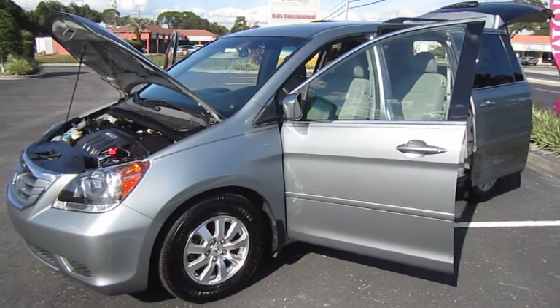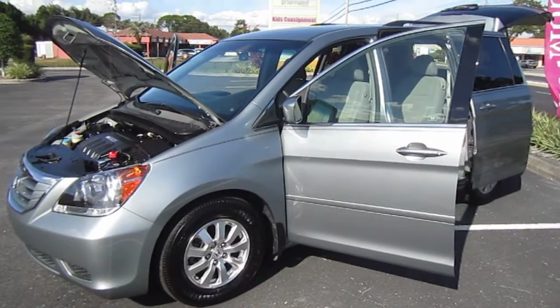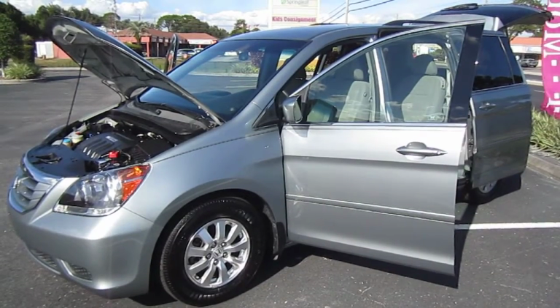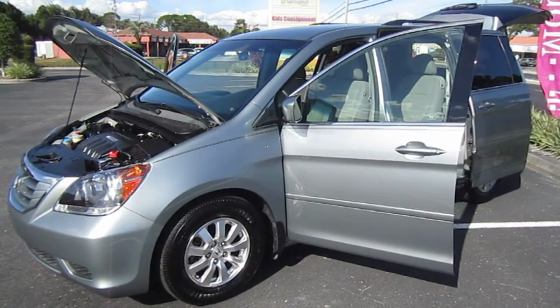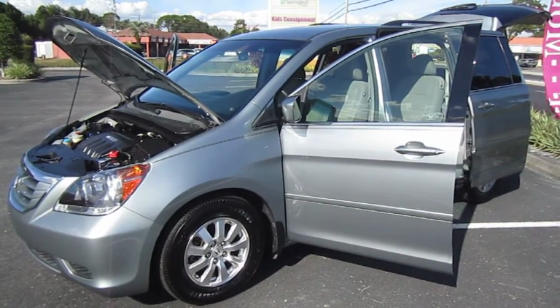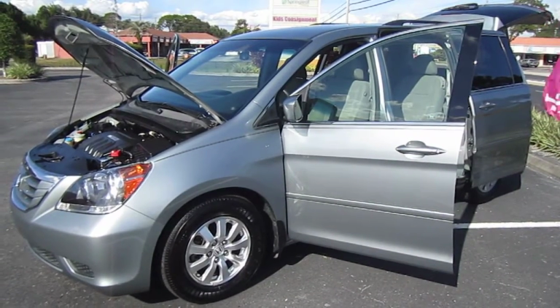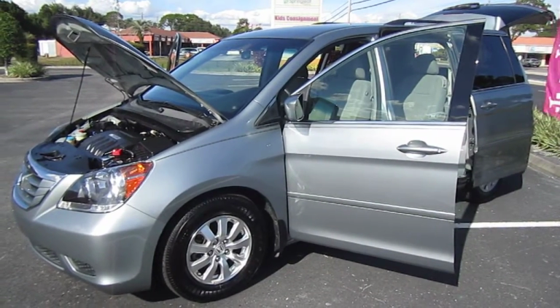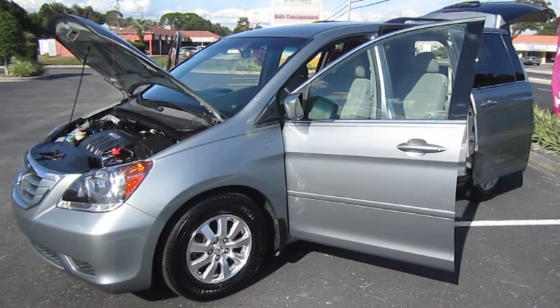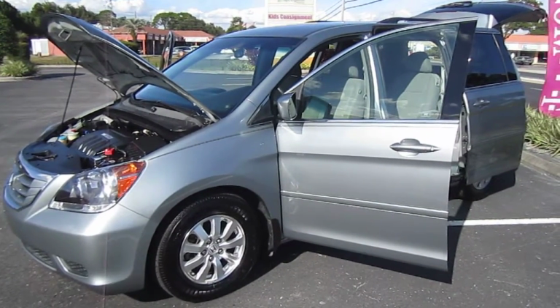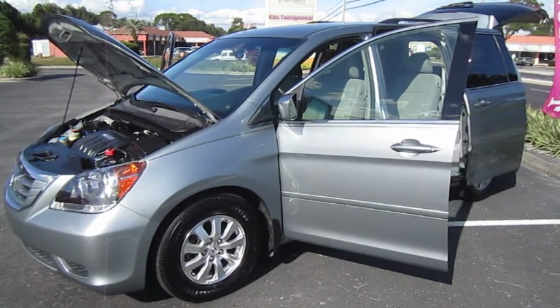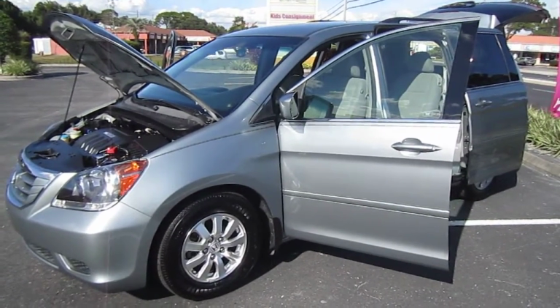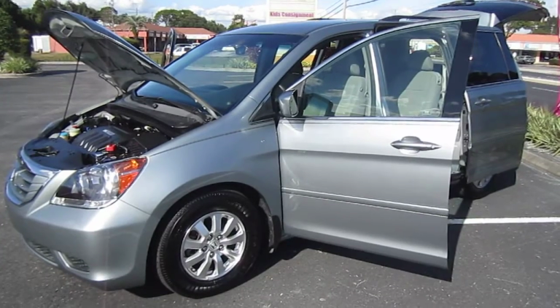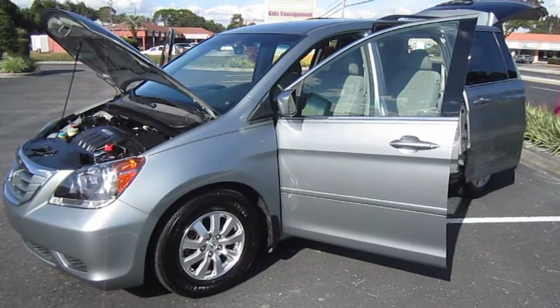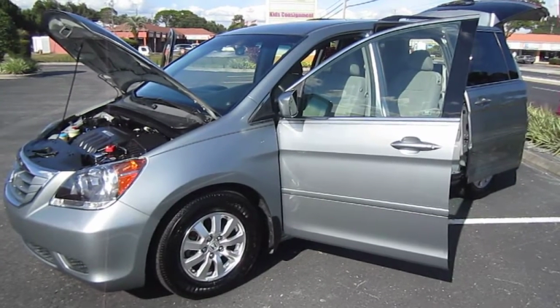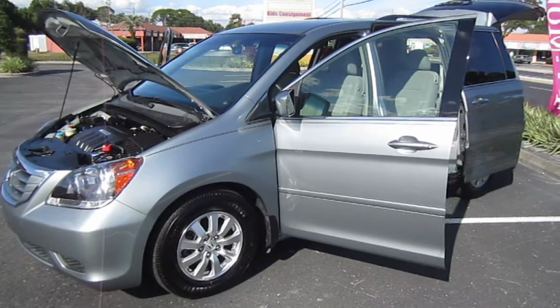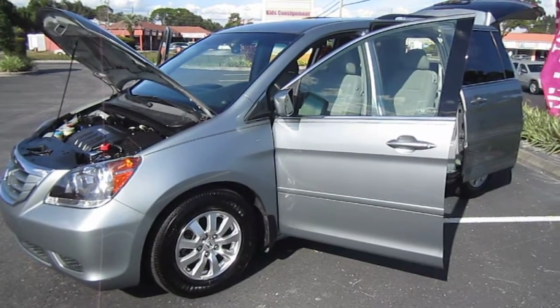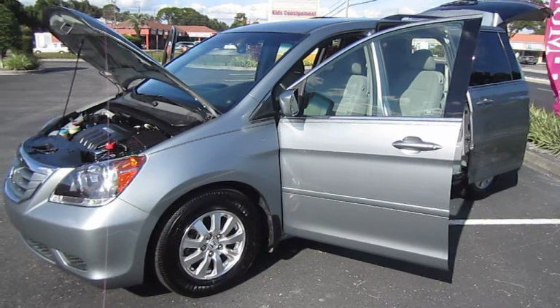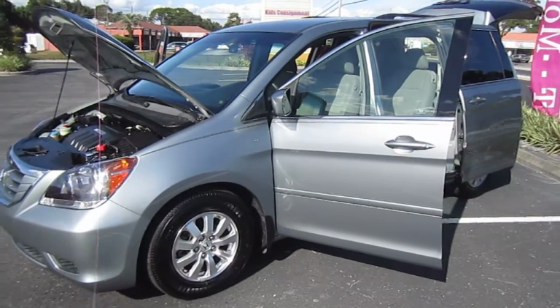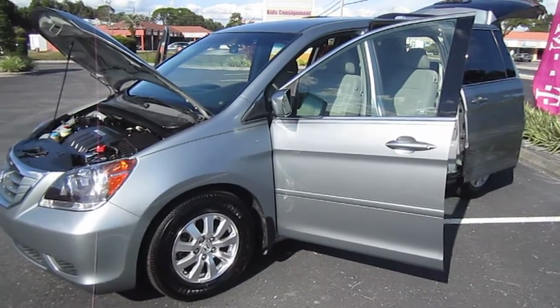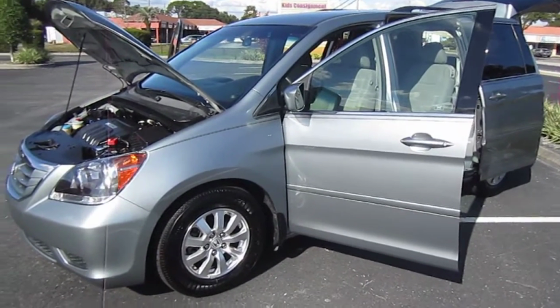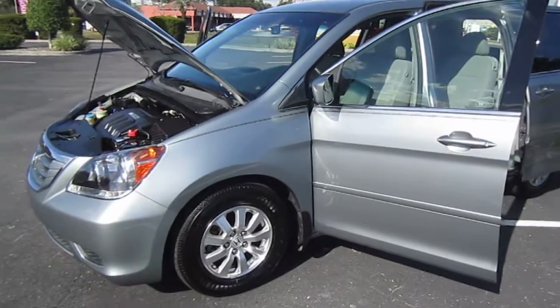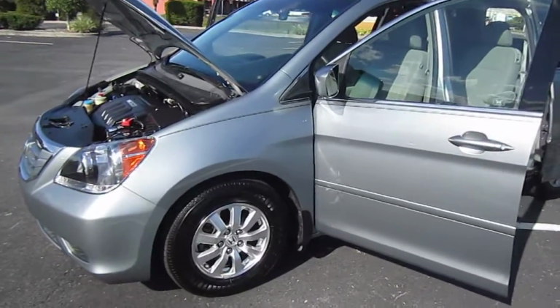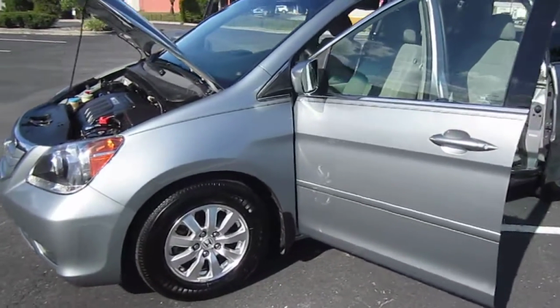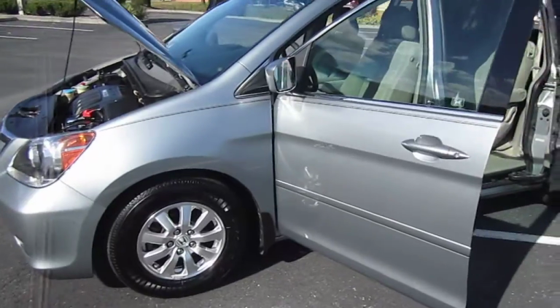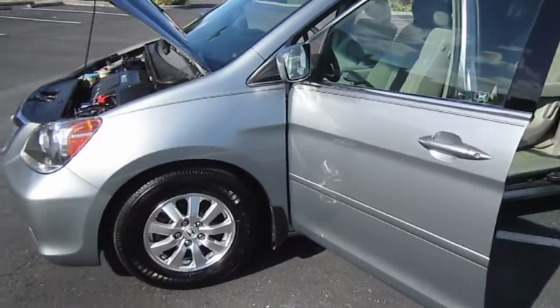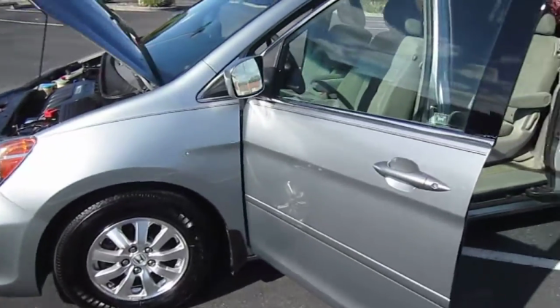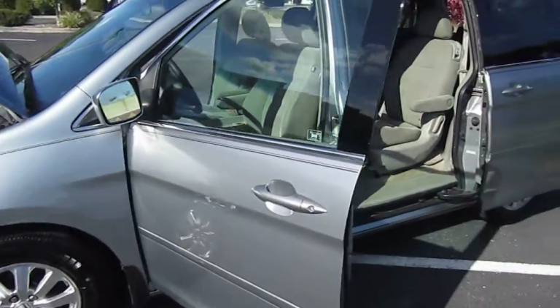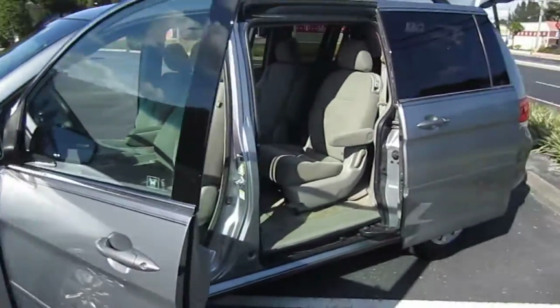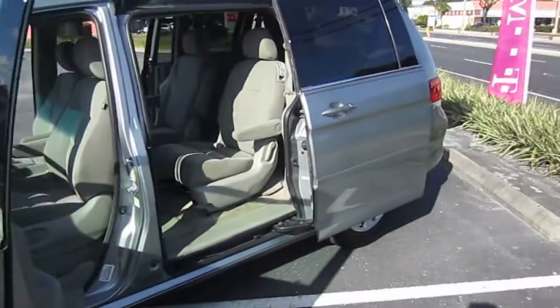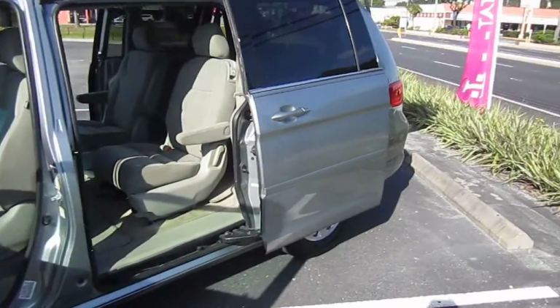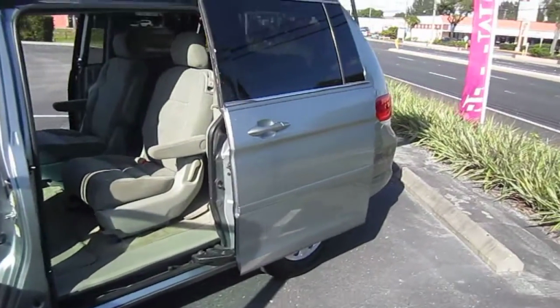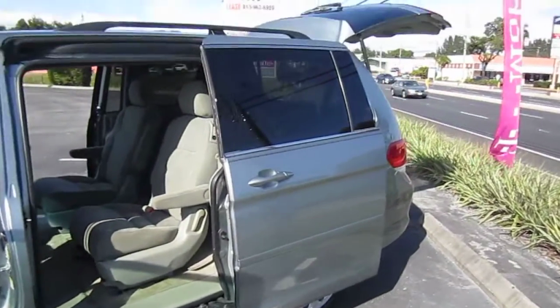Good afternoon YouTube. Here's Nick from Meticulous Motors again, and here for sale today is a beautiful 2008 Honda Odyssey EX four-door passenger van. Very, very beautiful van here — gorgeous silver color.